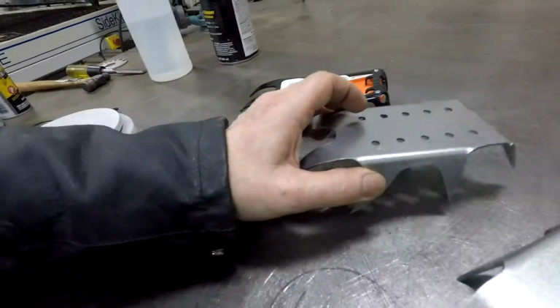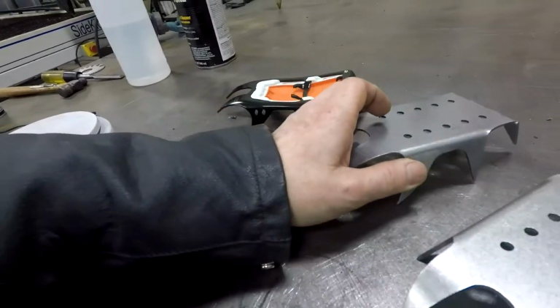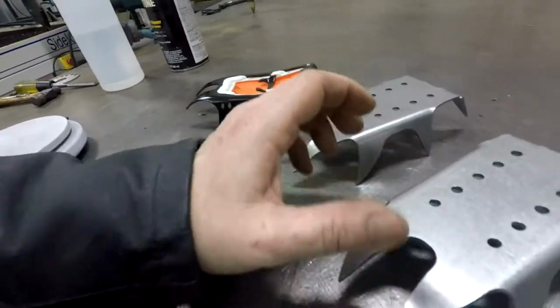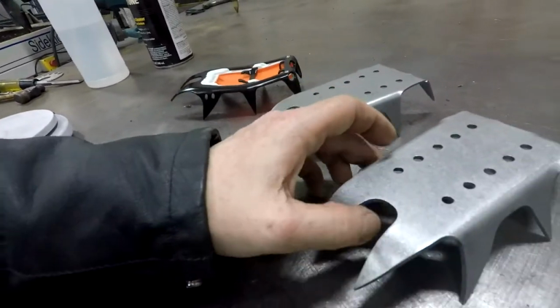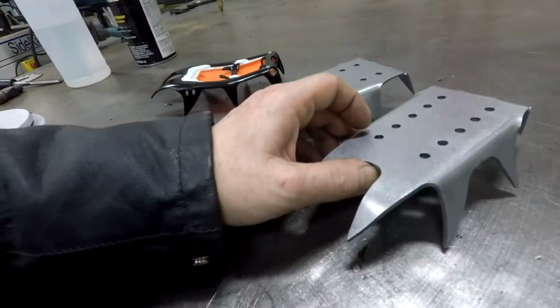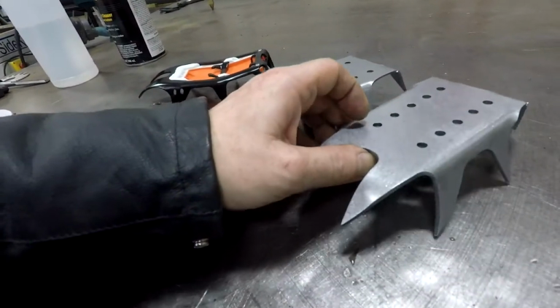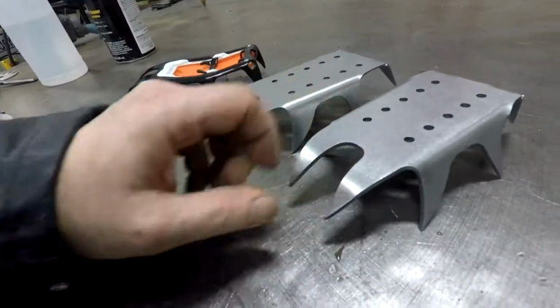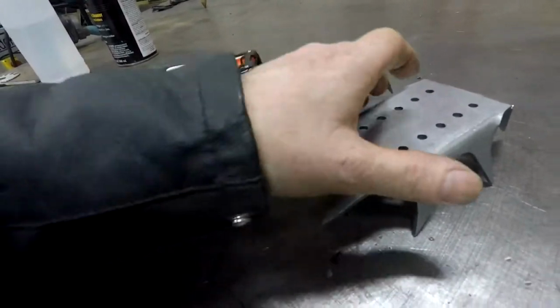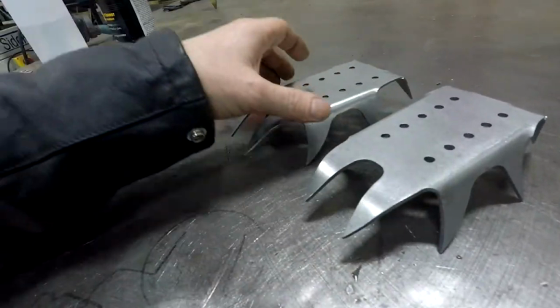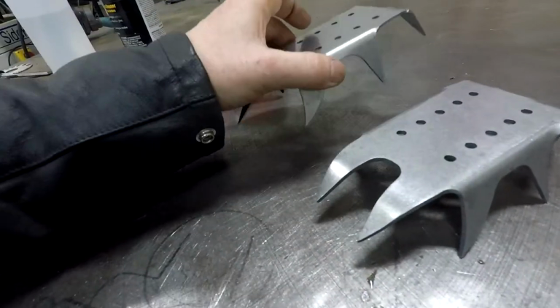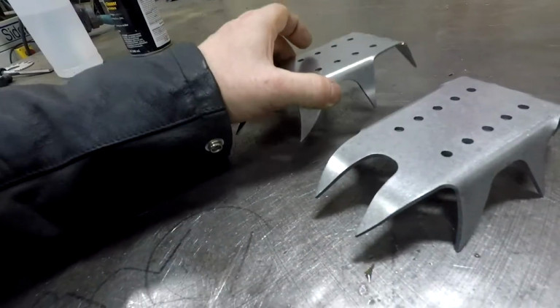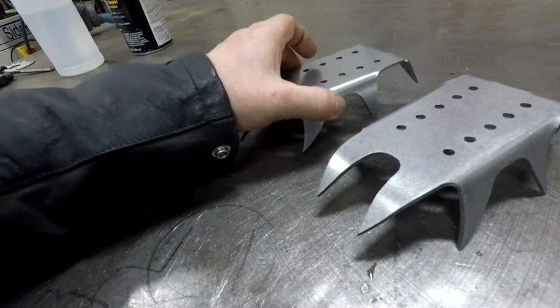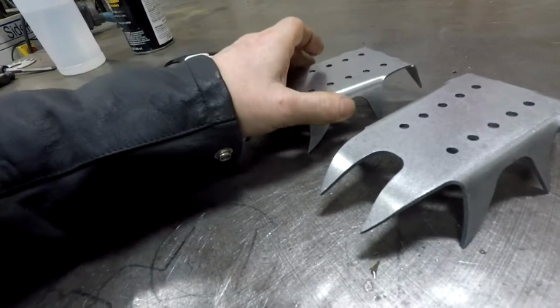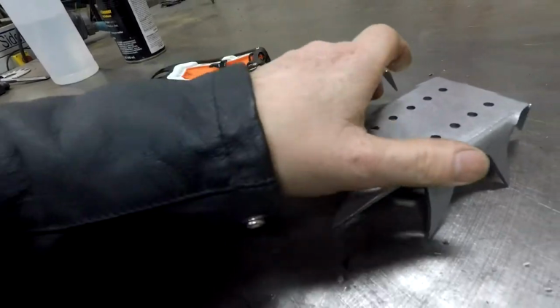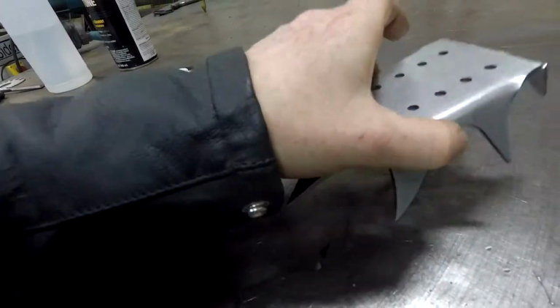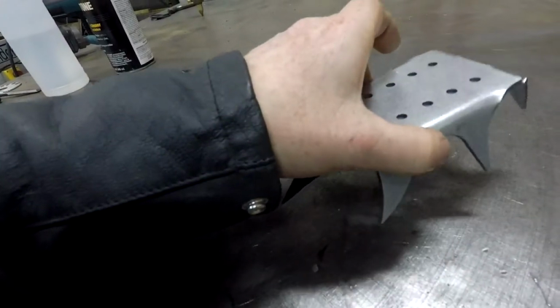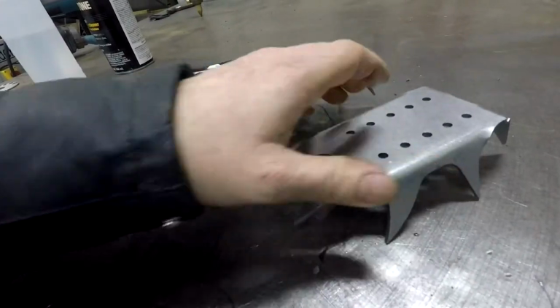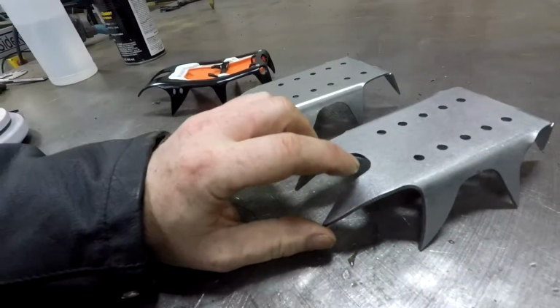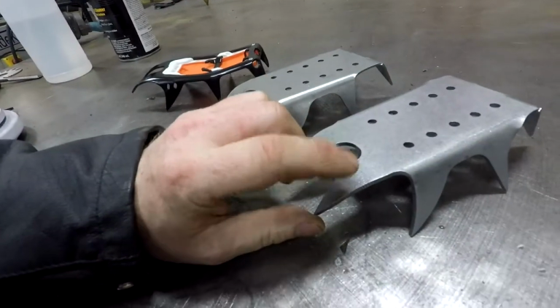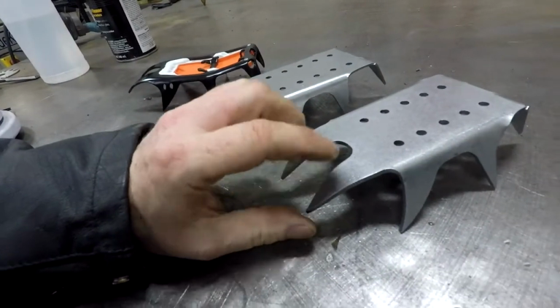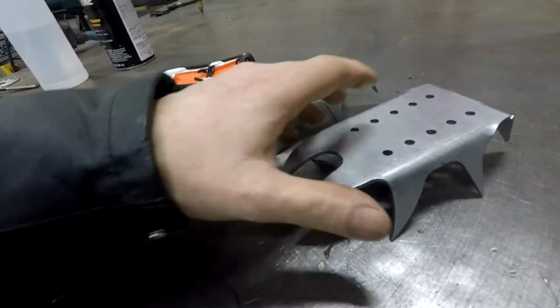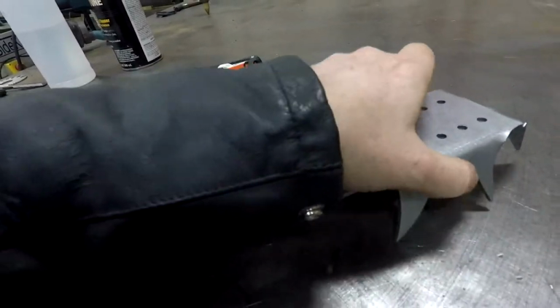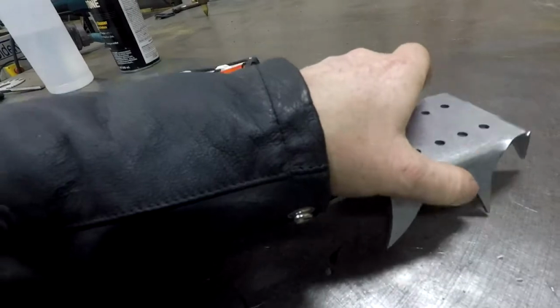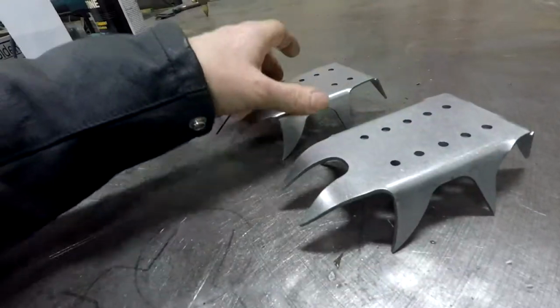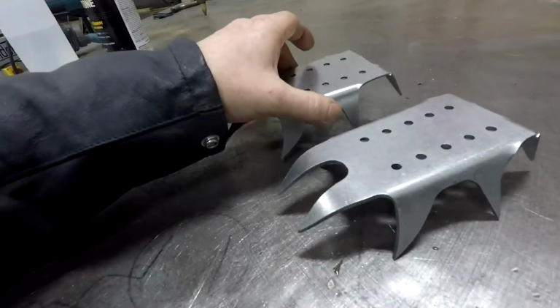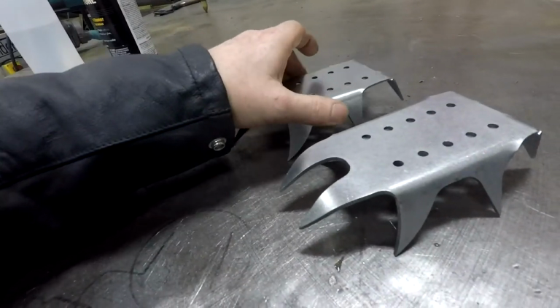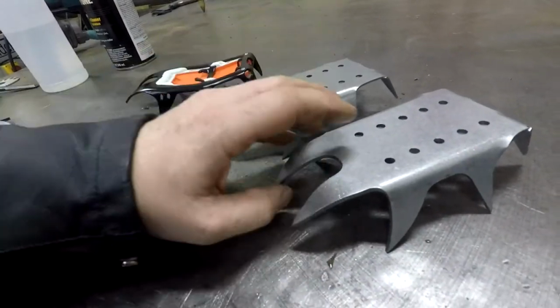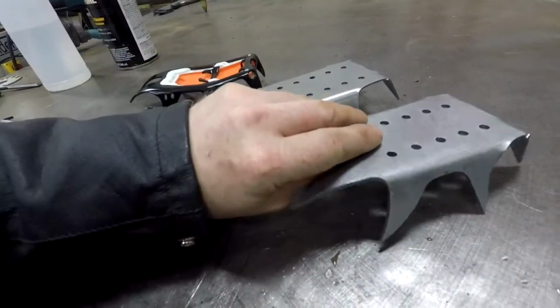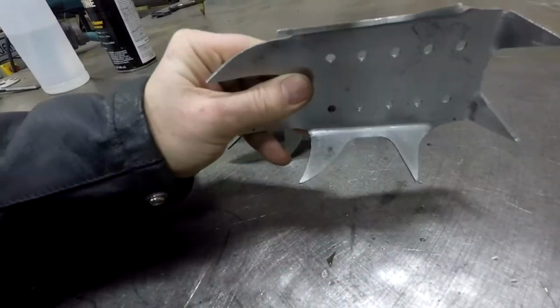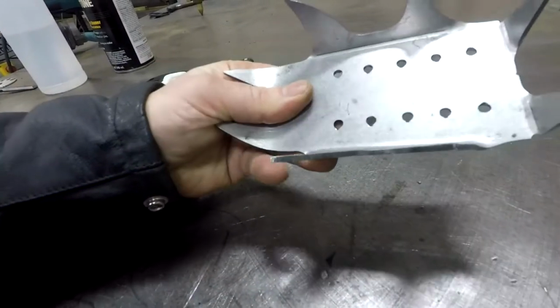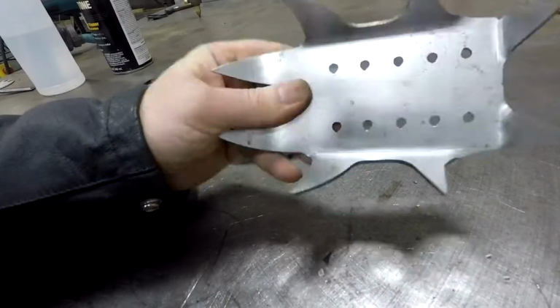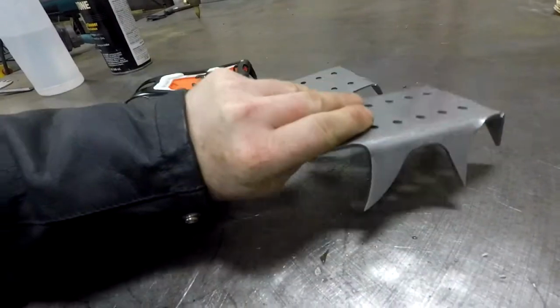I made it both in 14 gauge and 1 and 1/8 inch. This comes in at 6.65 ounces, this comes in at 10 ounces. This one is quite a bit heavier — you could press it to feel the difference — but it's going to be a lot stronger.